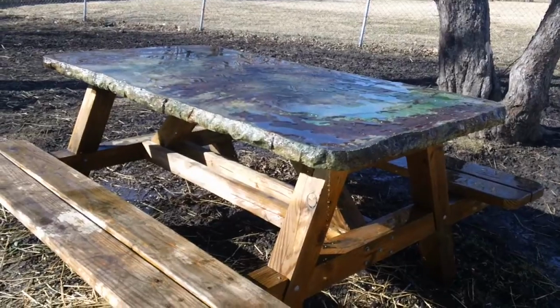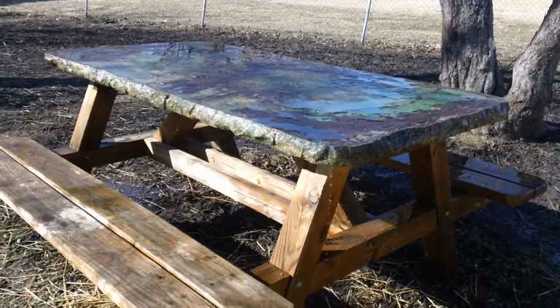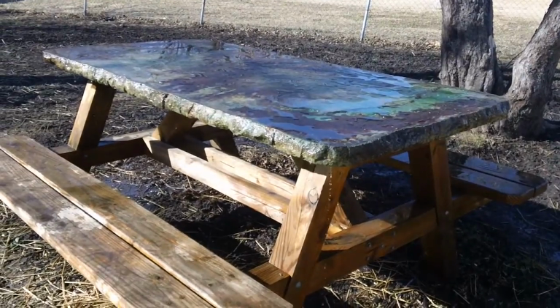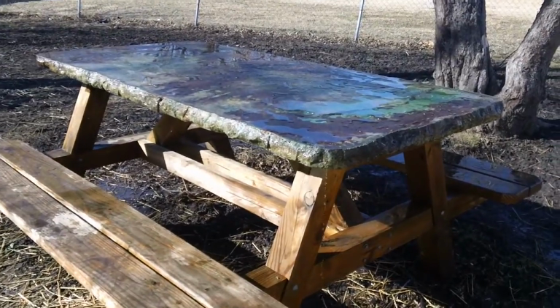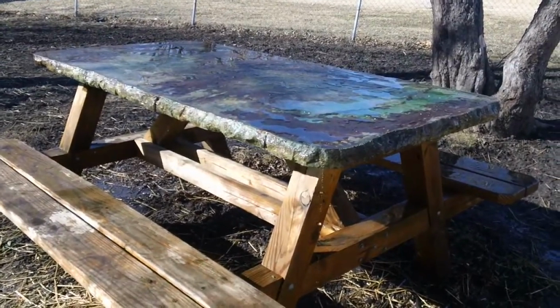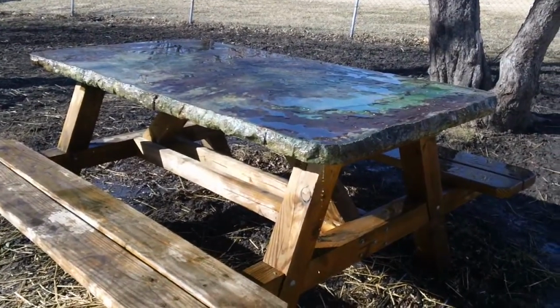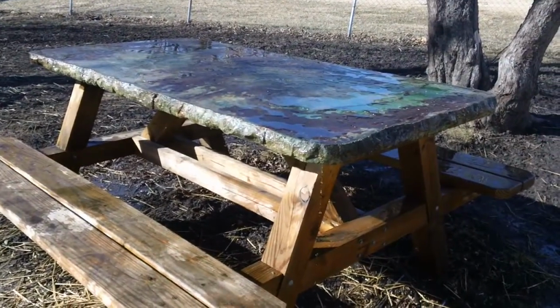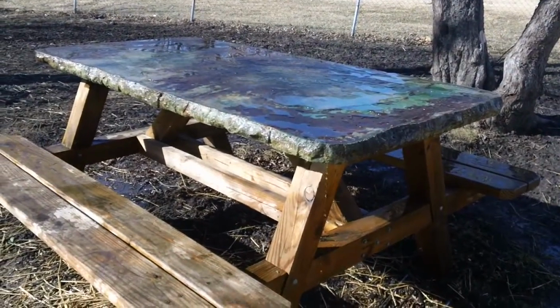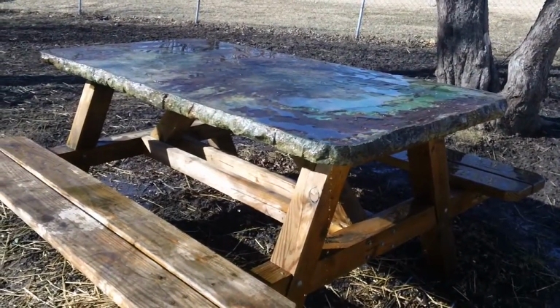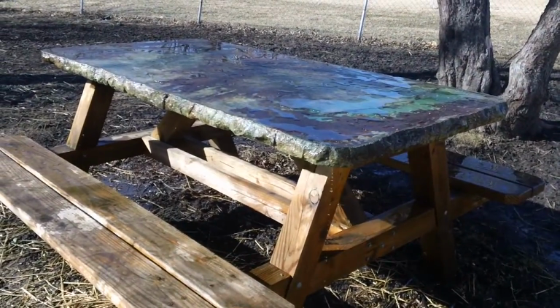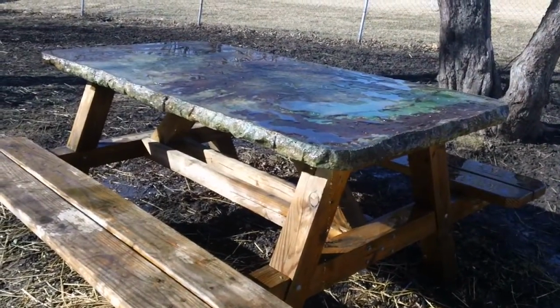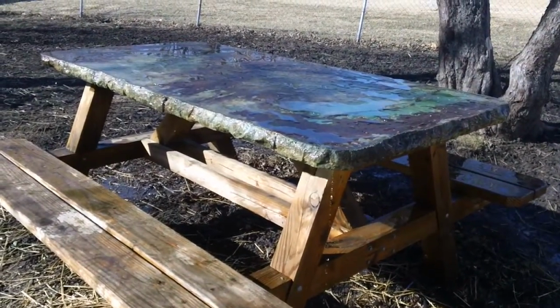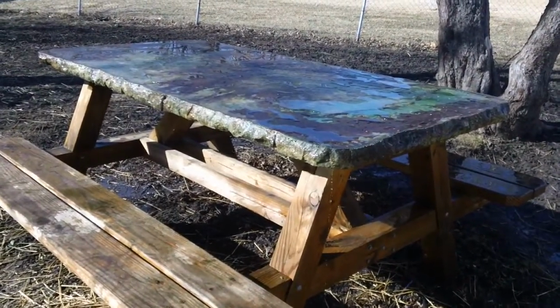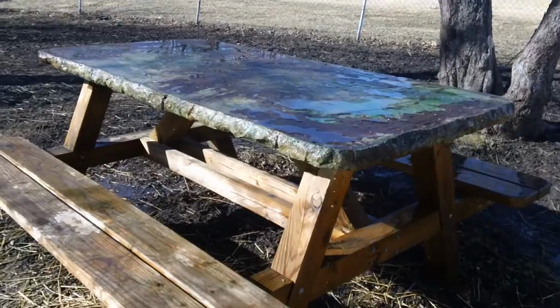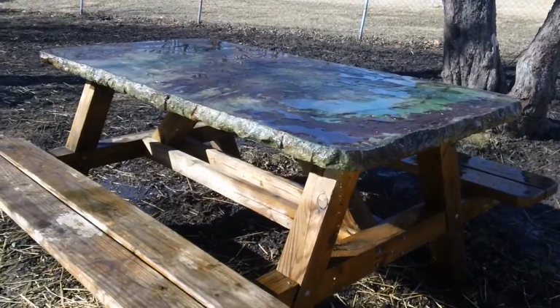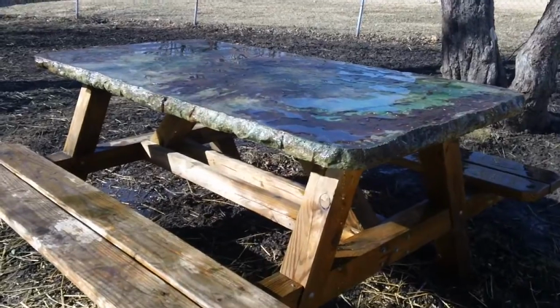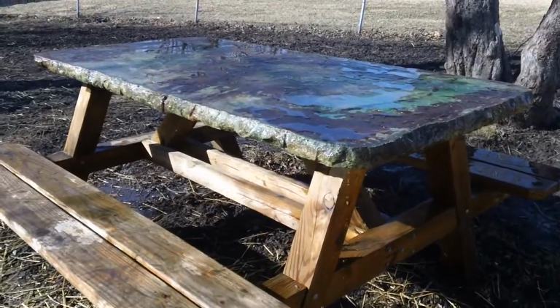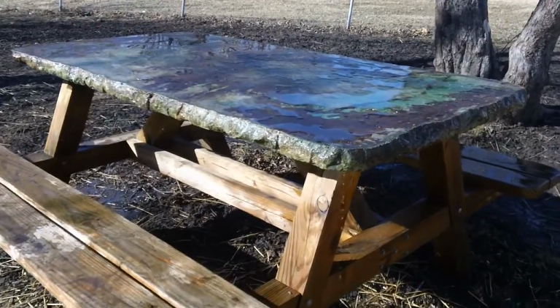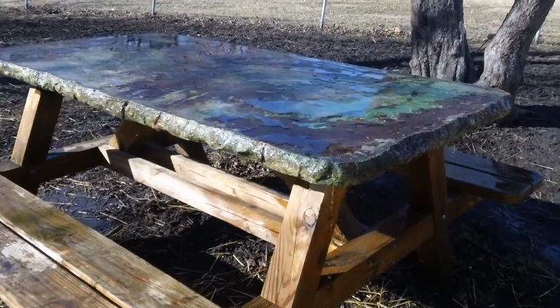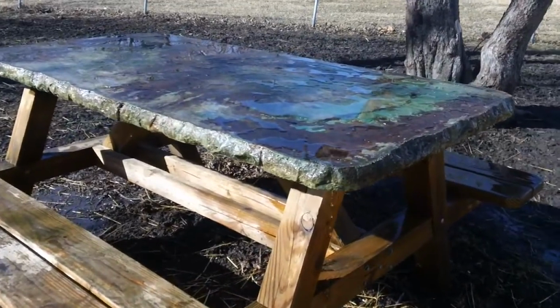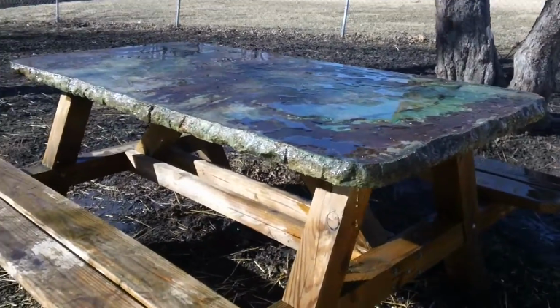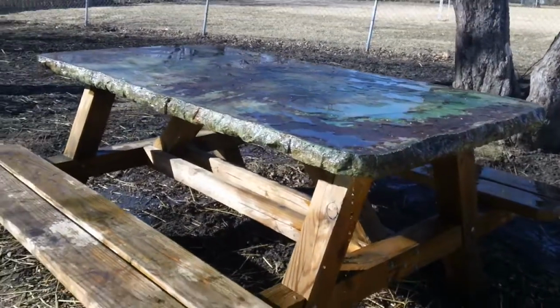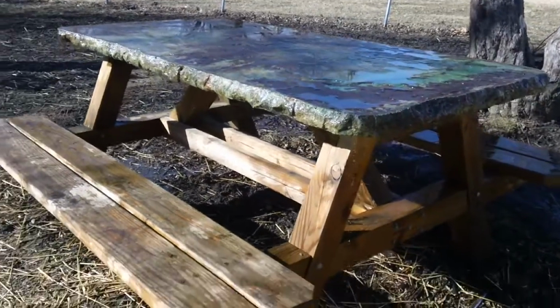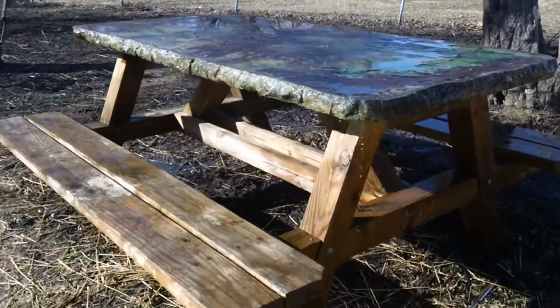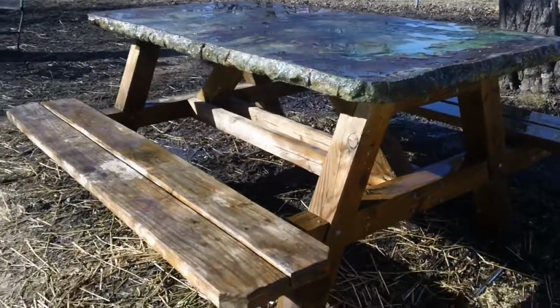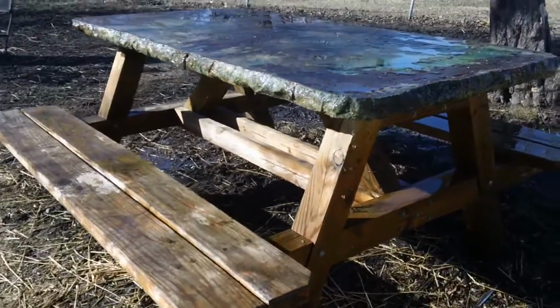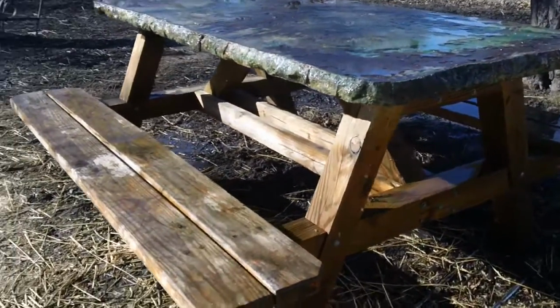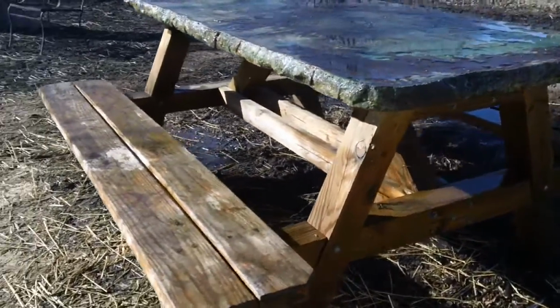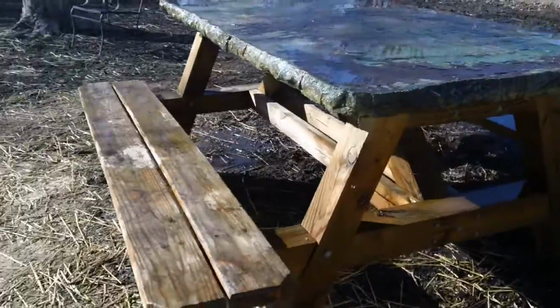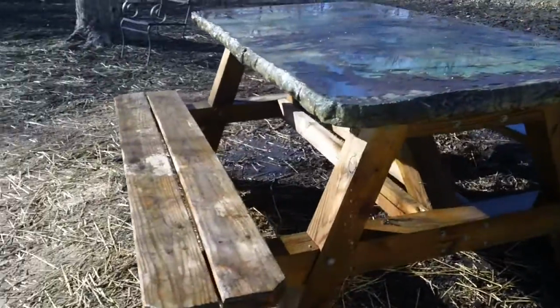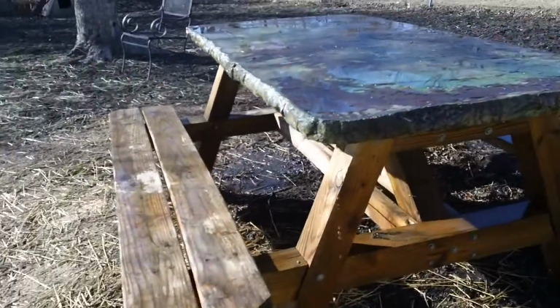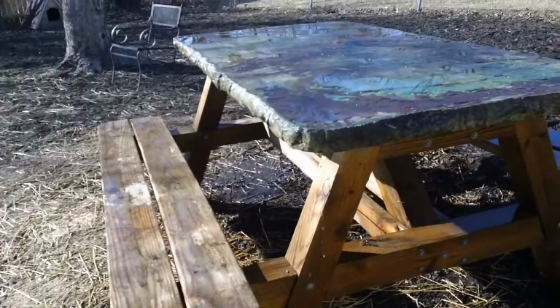Alright guys, this is going to be my last installment on the concrete project to start to wrap it up. Anything I get into I kind of get carried away with it. This happens to be a picnic table based on 4x4's here, treated.